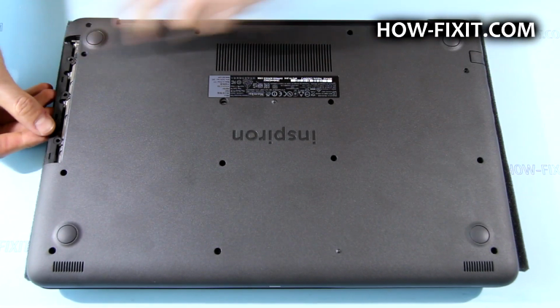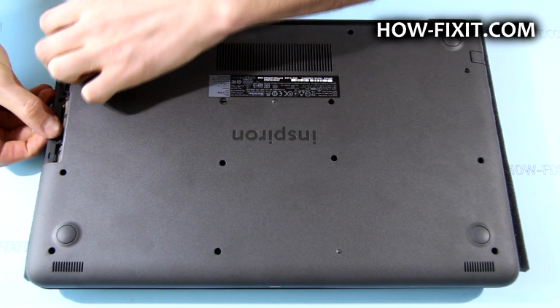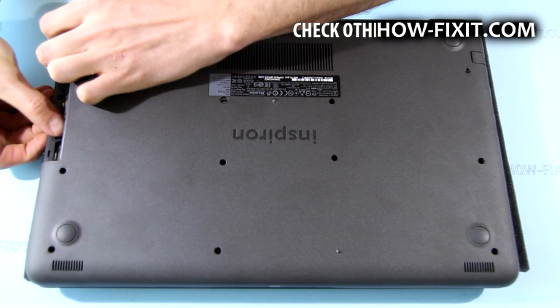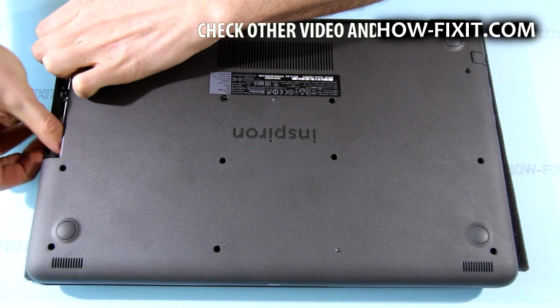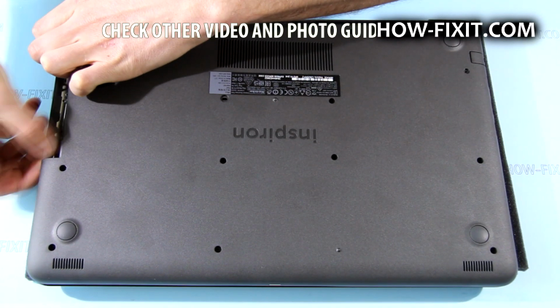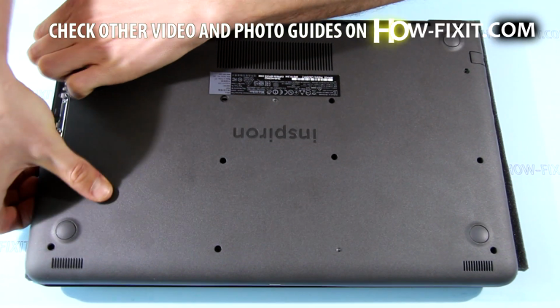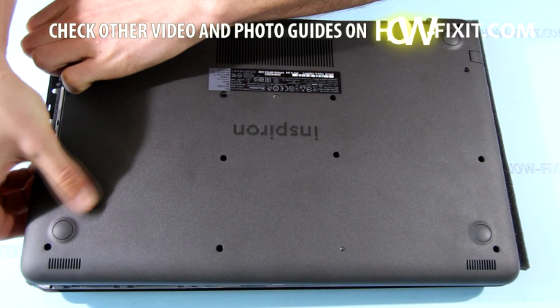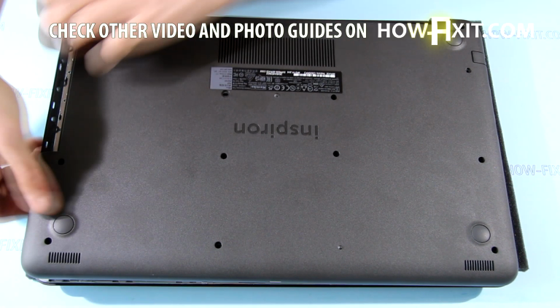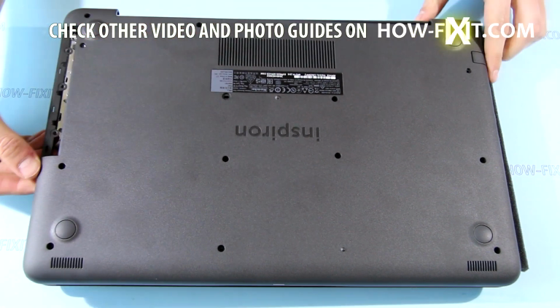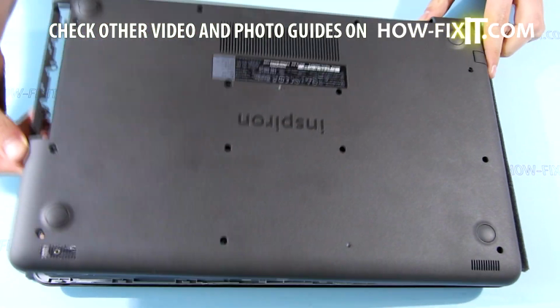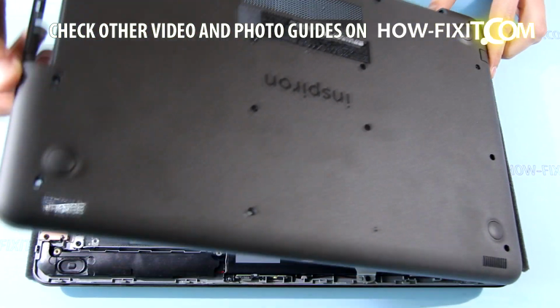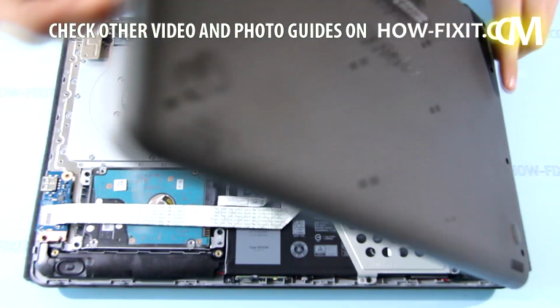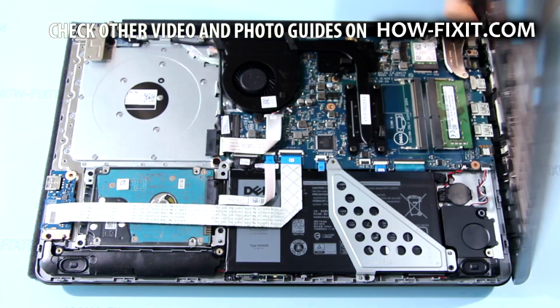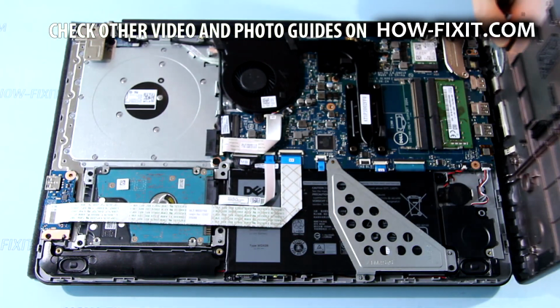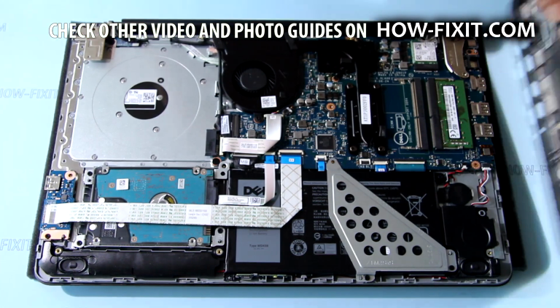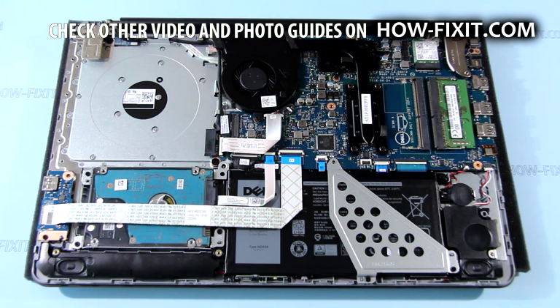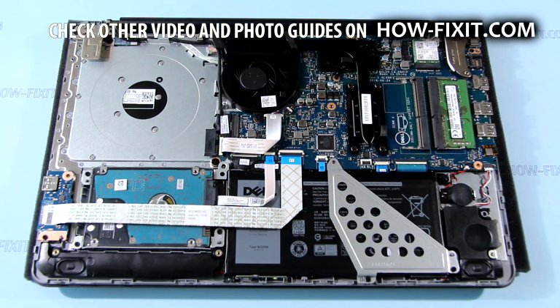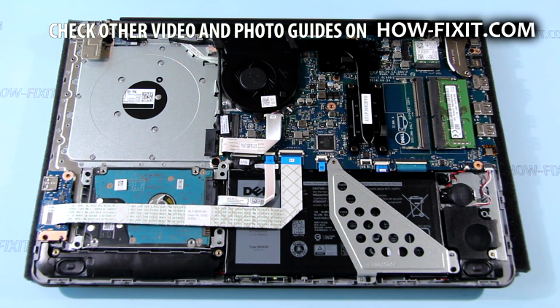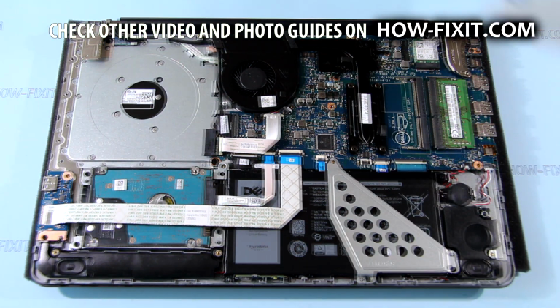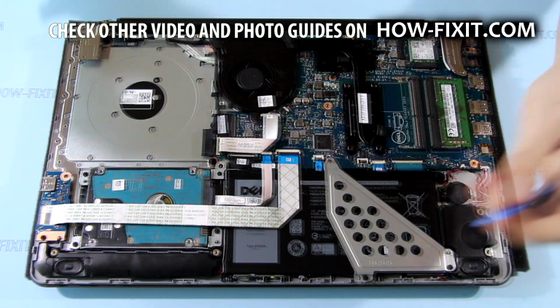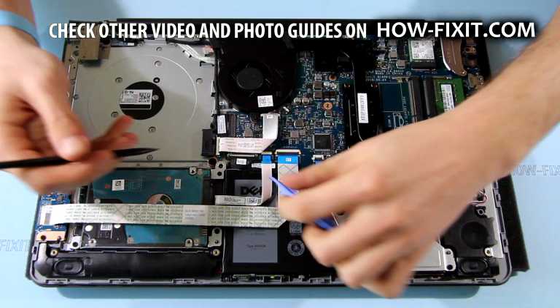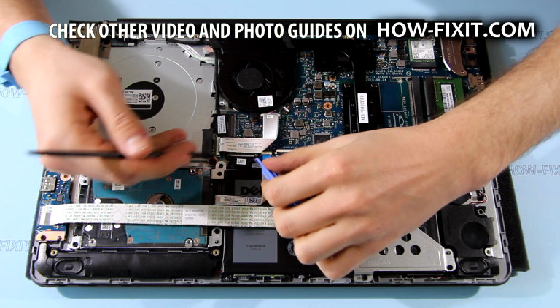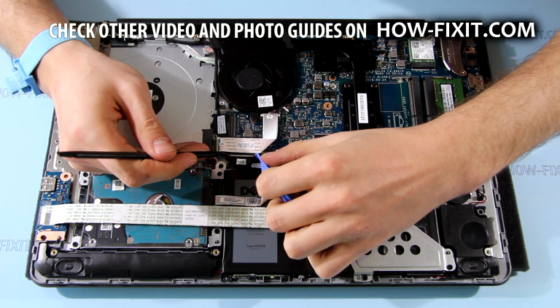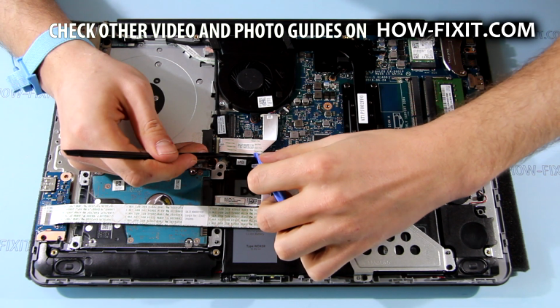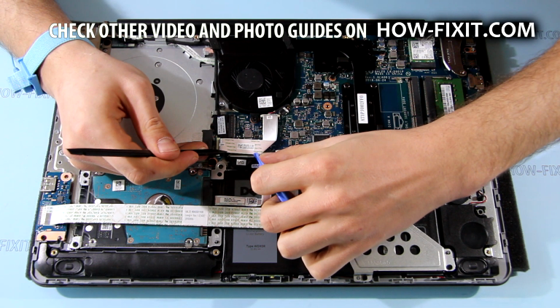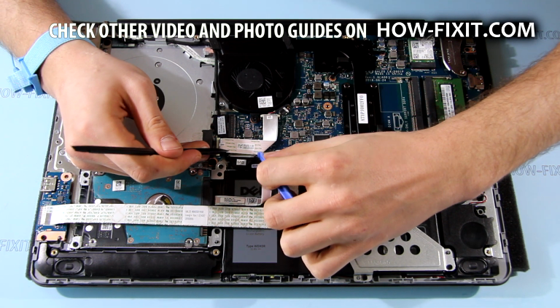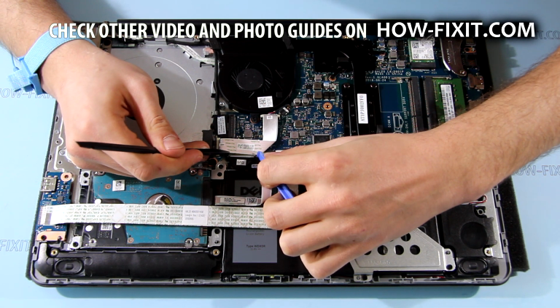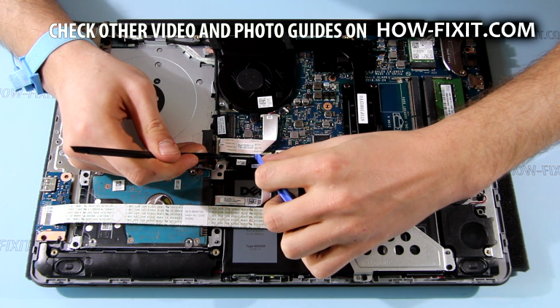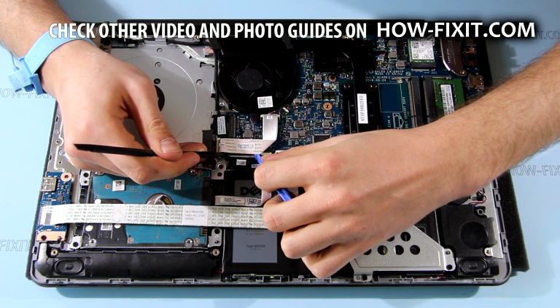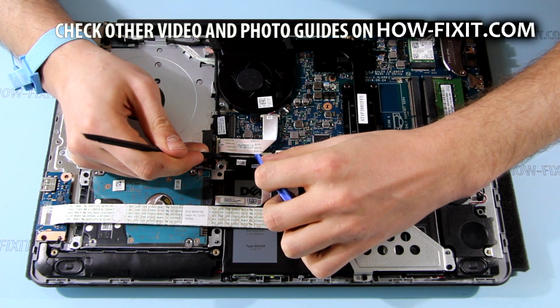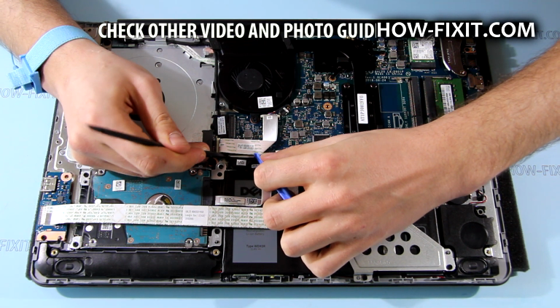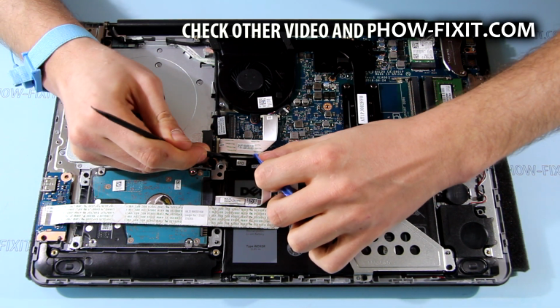Now flip the laptop back and lift the bottom case from this side. Disconnect the battery cable from the mainboard by pushing it from the left and right sides.